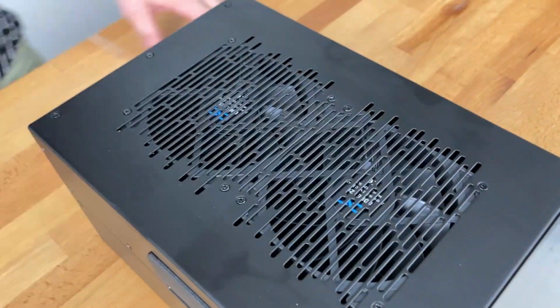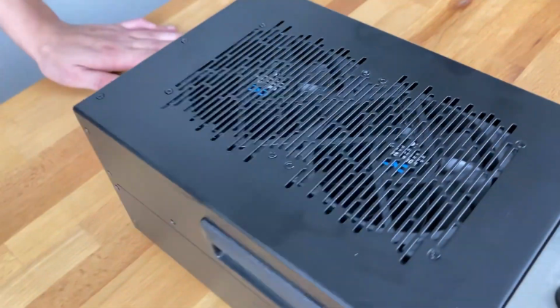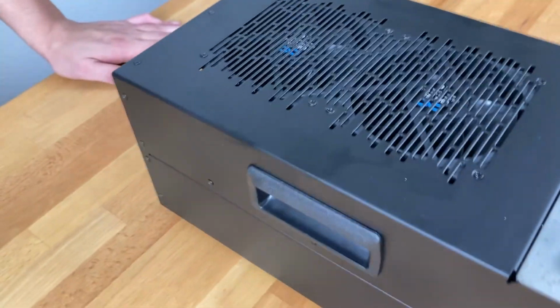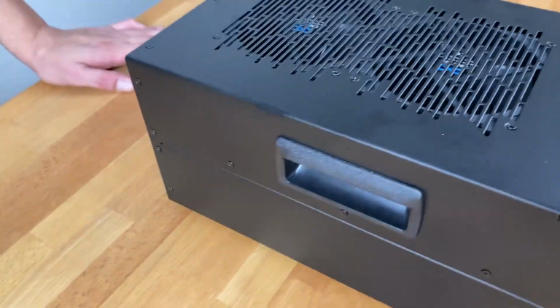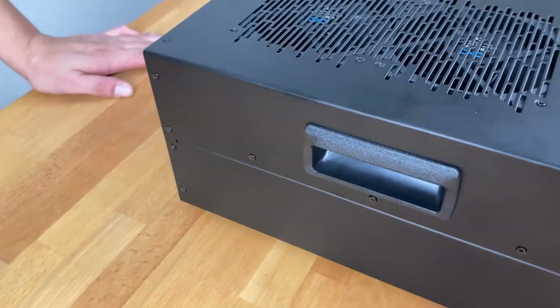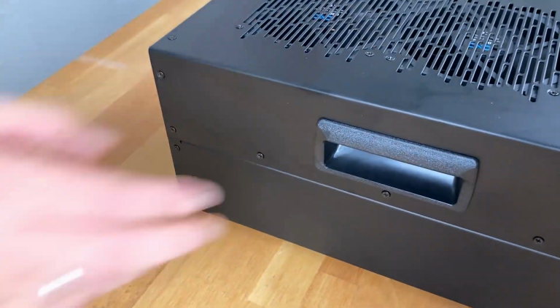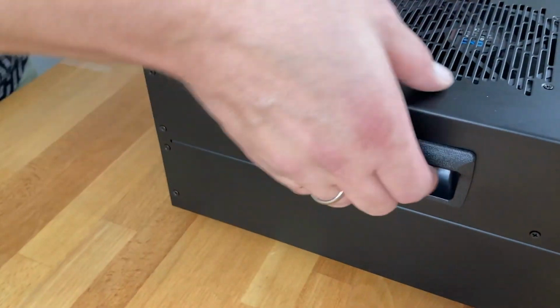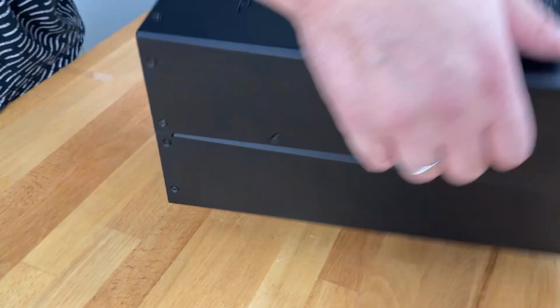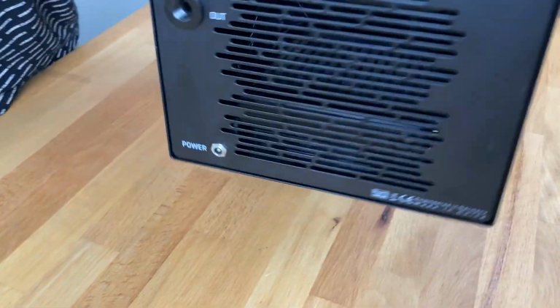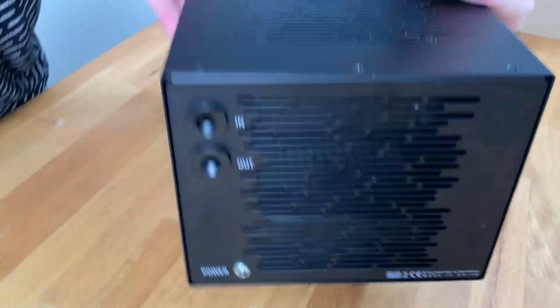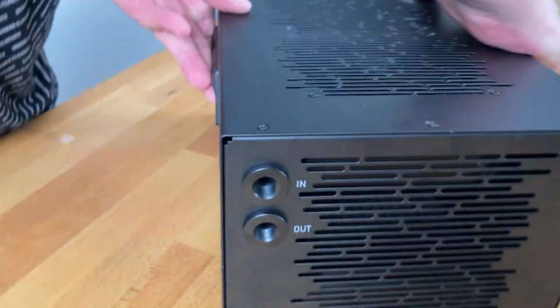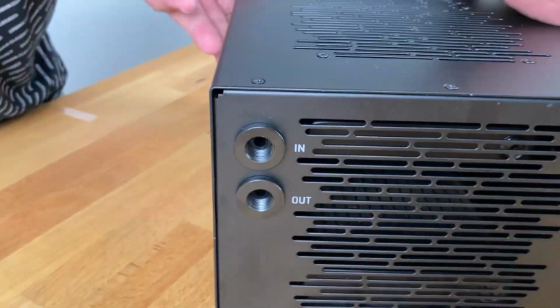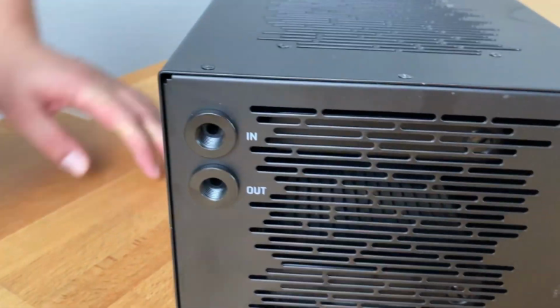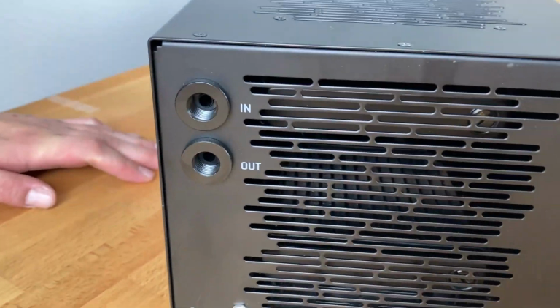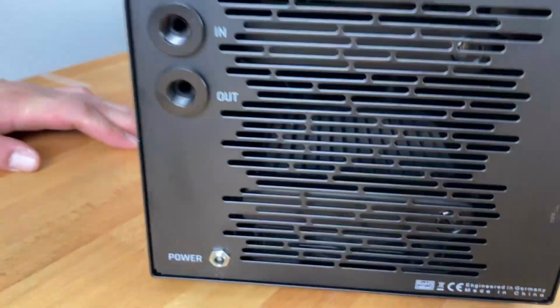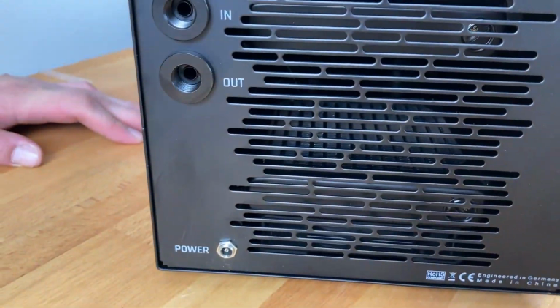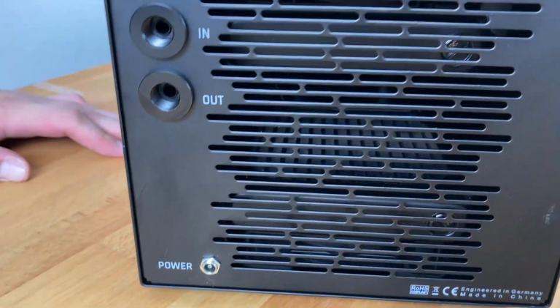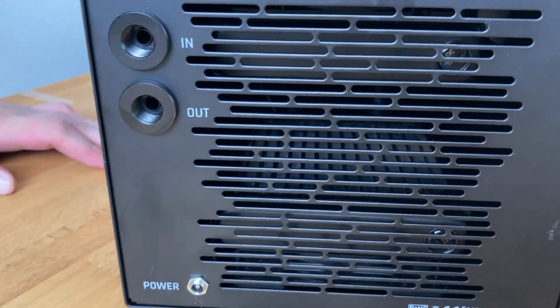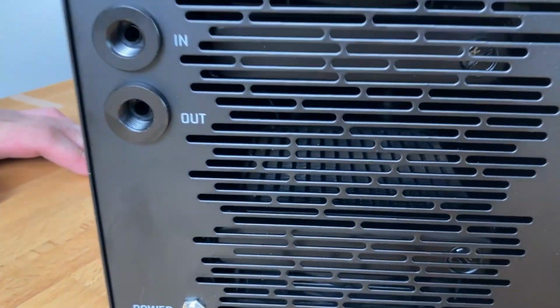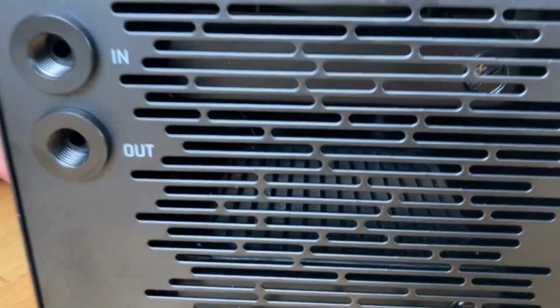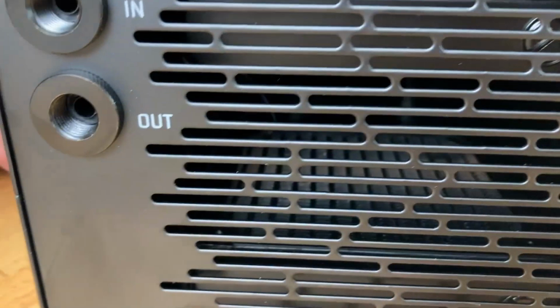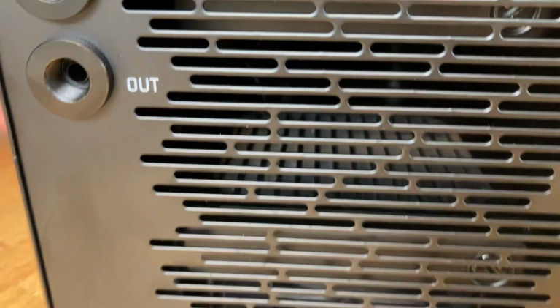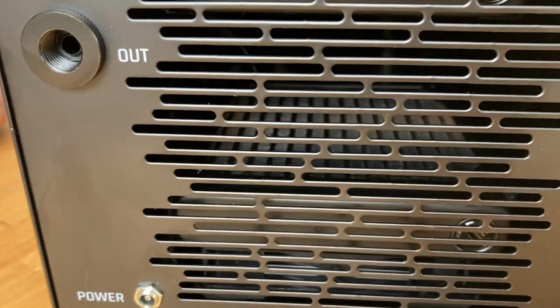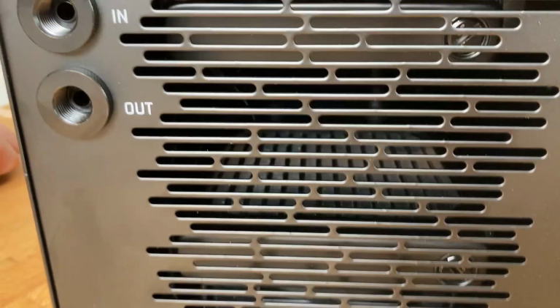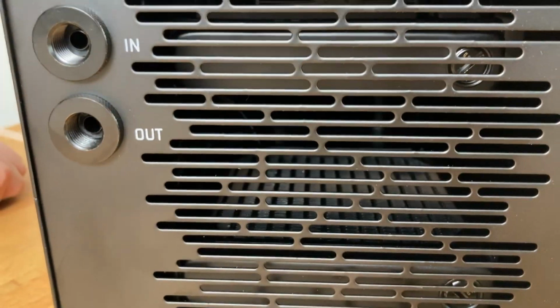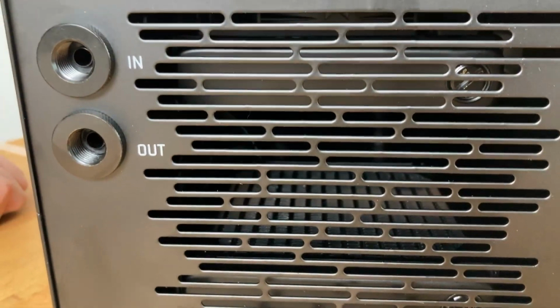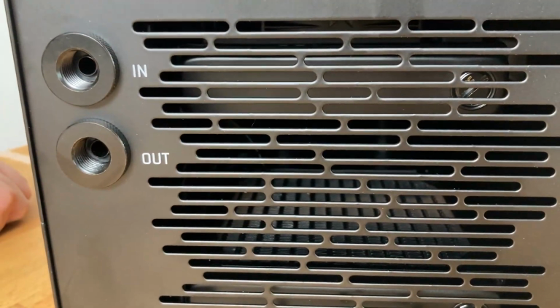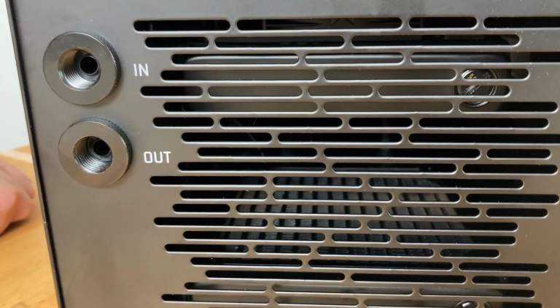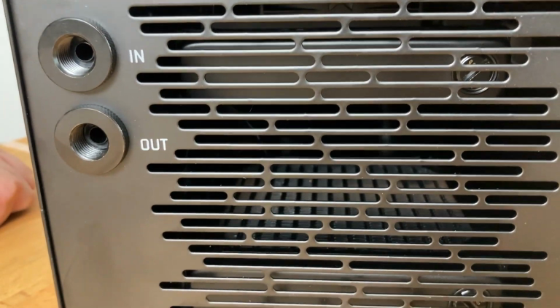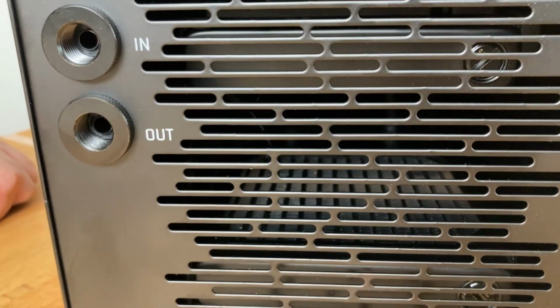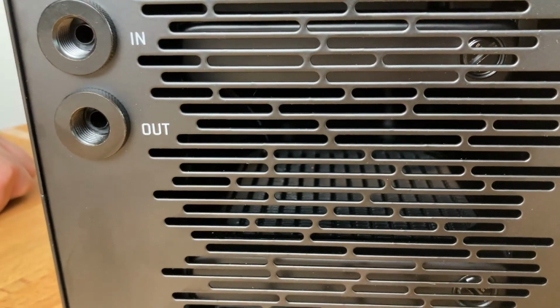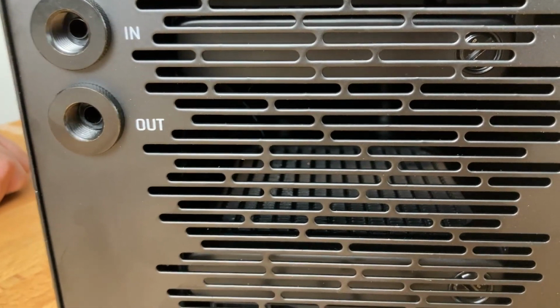And from the back we have the lines outlet, power connection, and we can see inside — we're going to take a closer look at that right now.